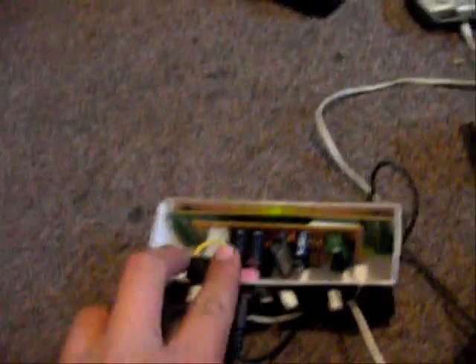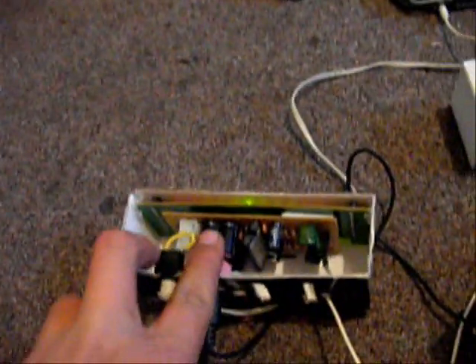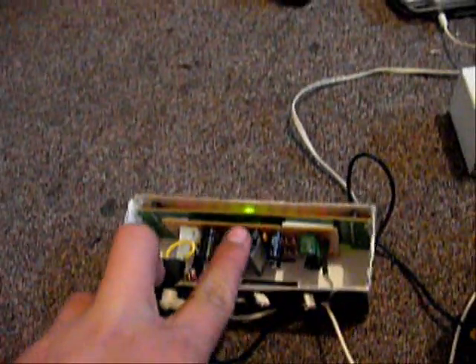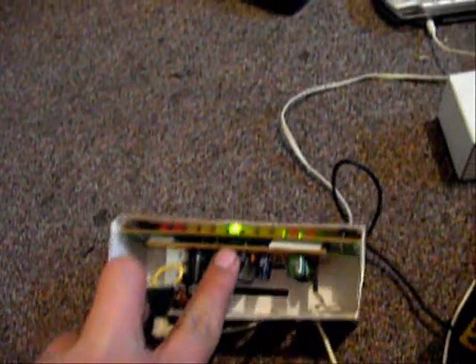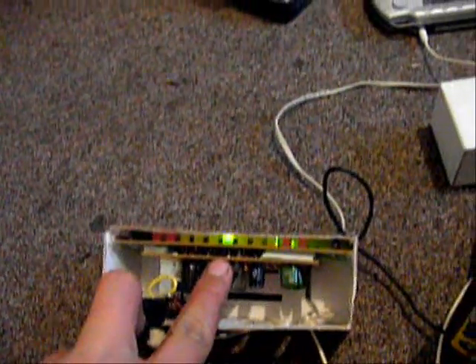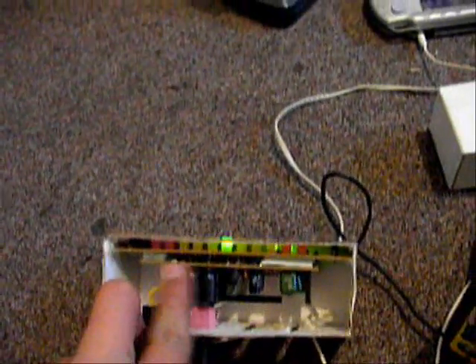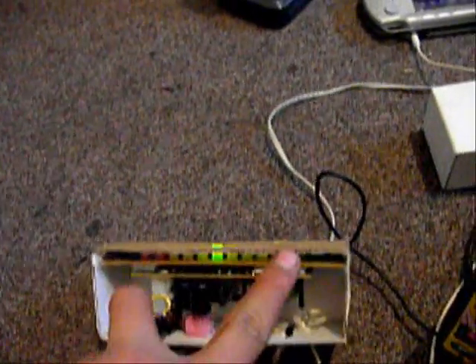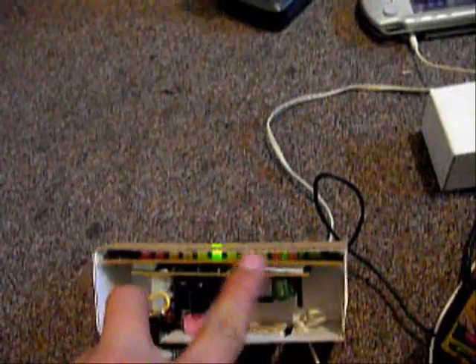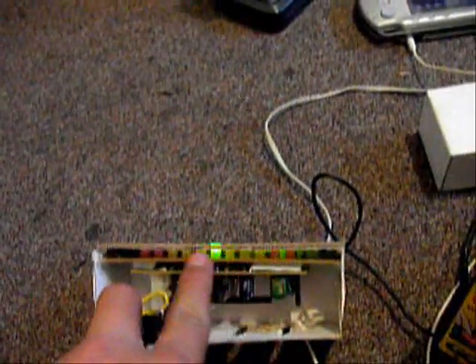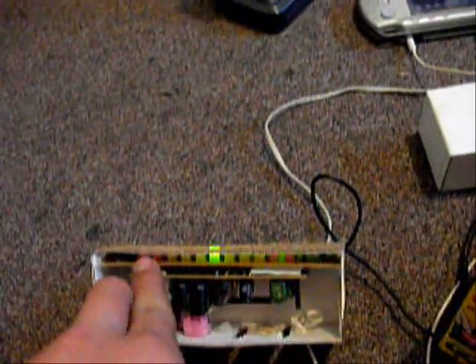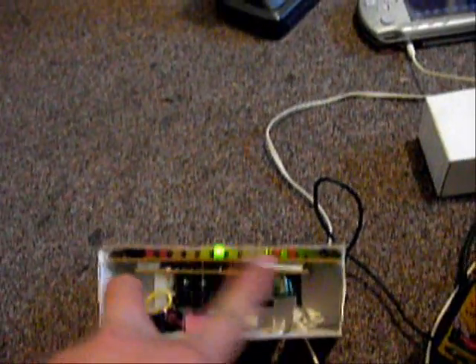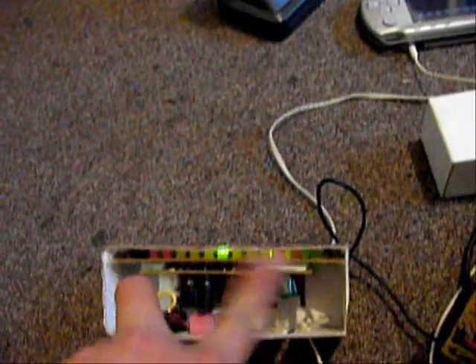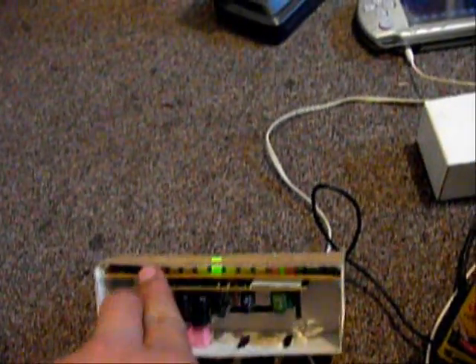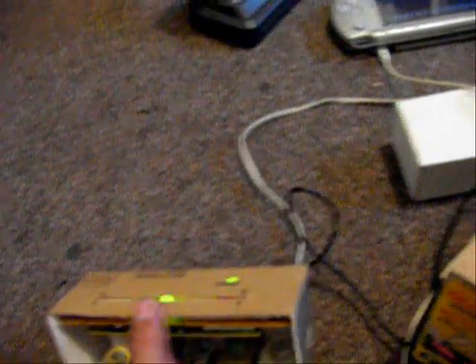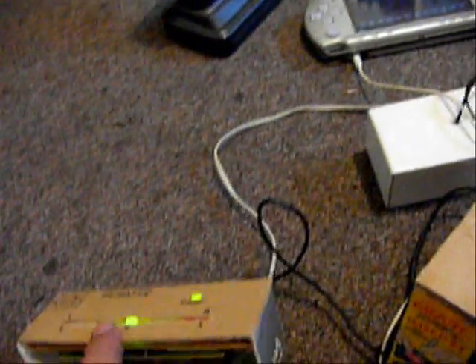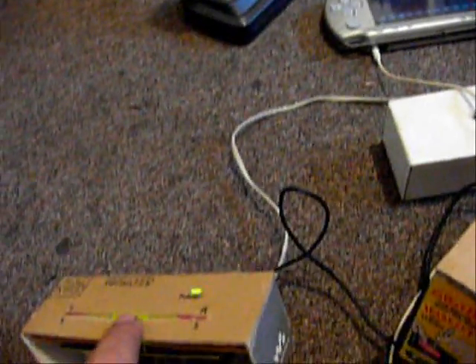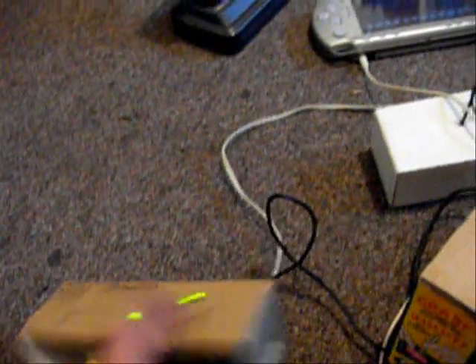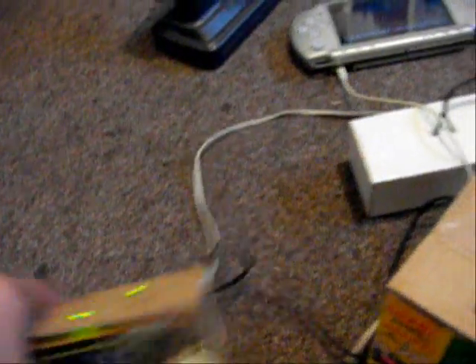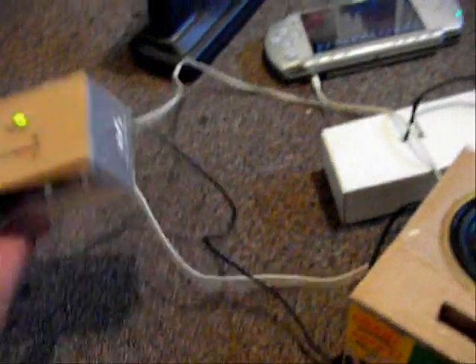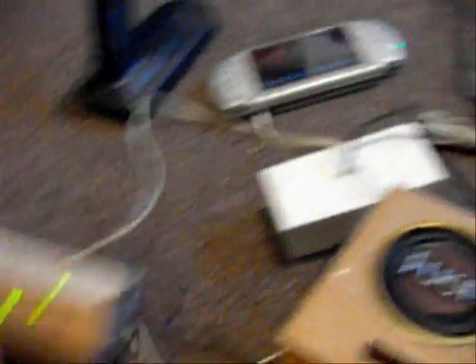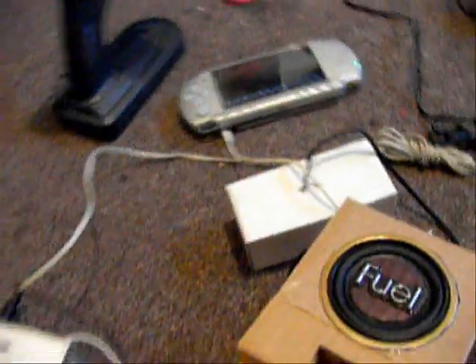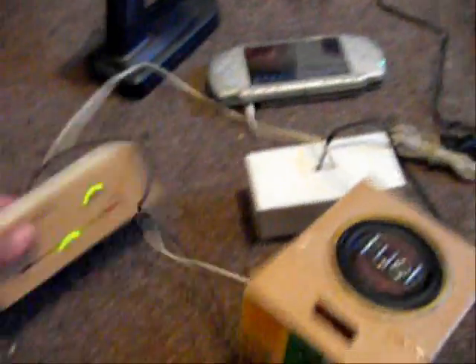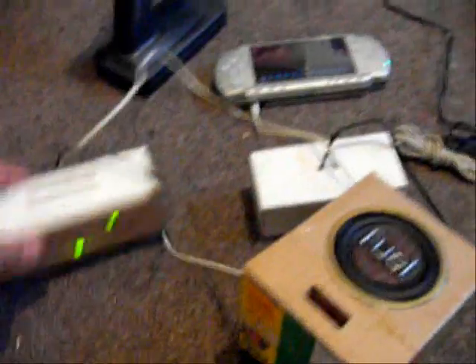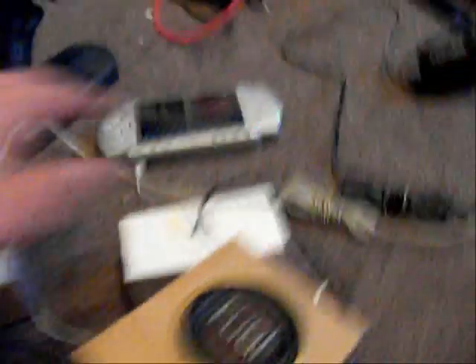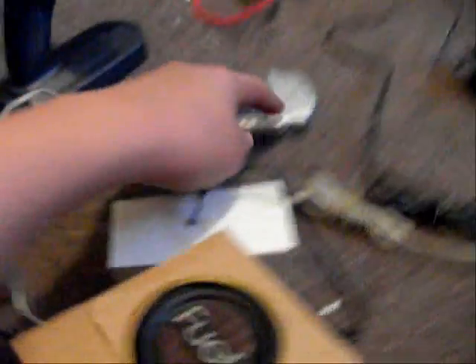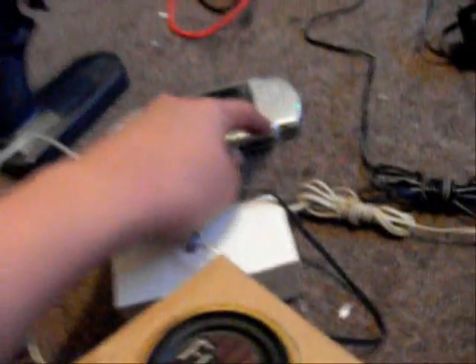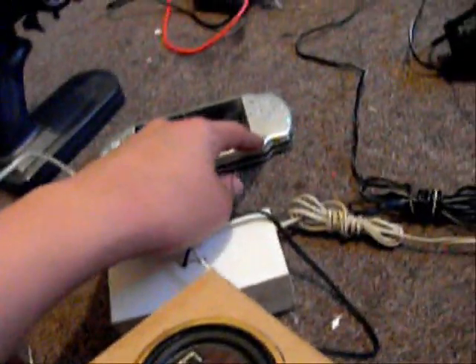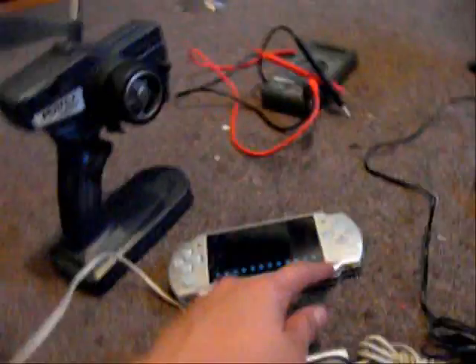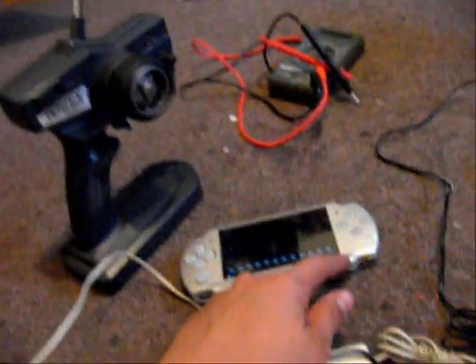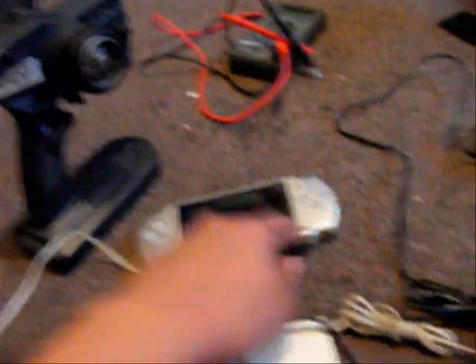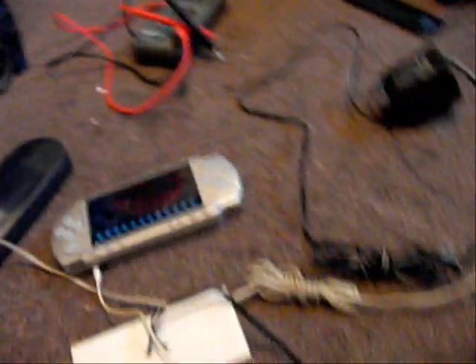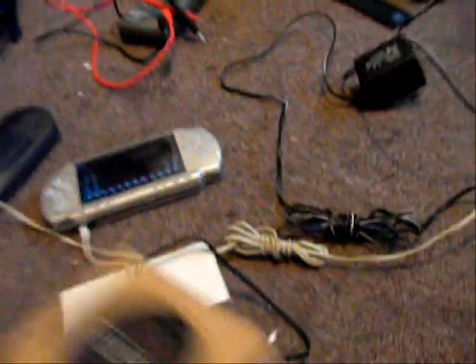There's the amplifier, this part right here. And this one is just a meter for light. Using my PSP to play it.